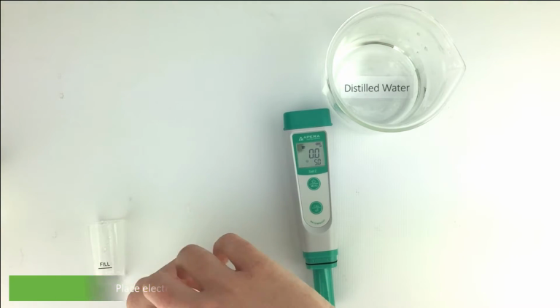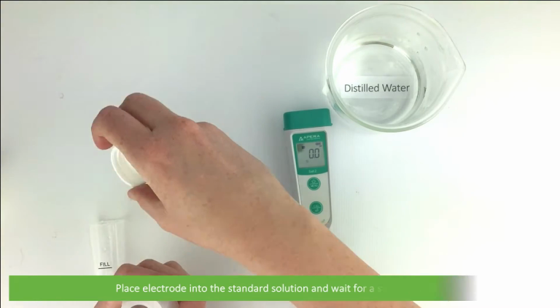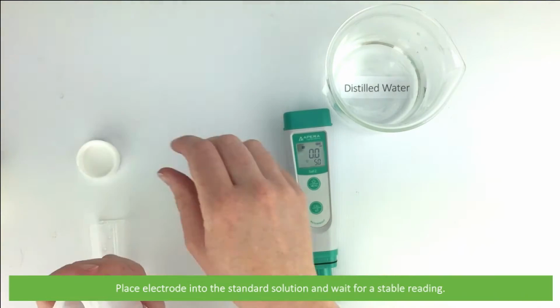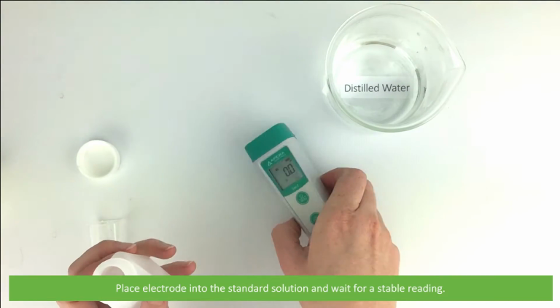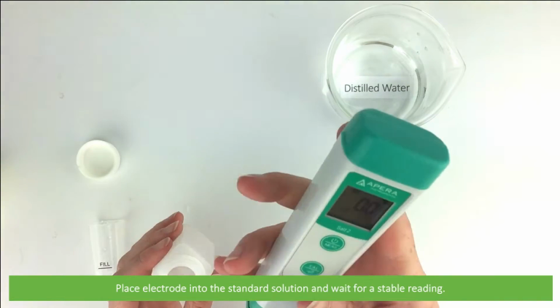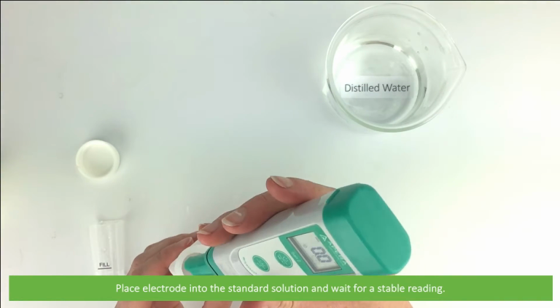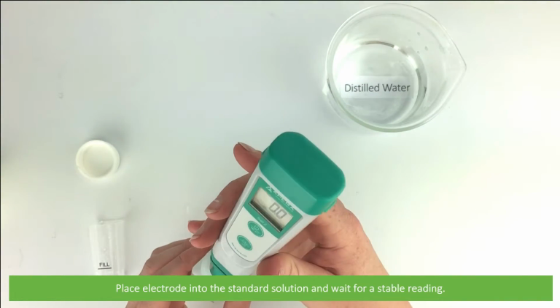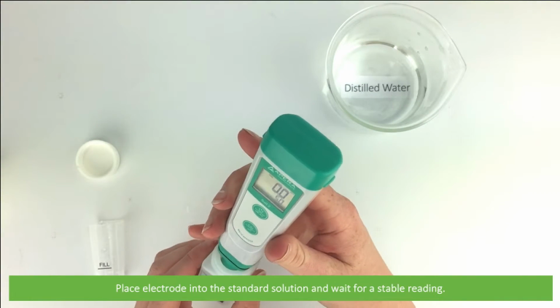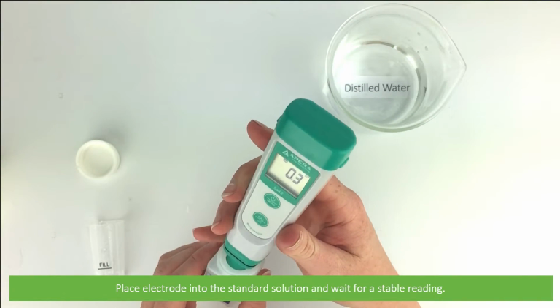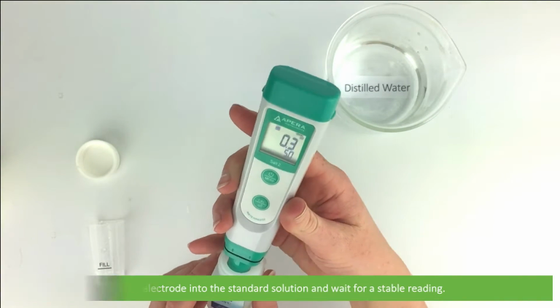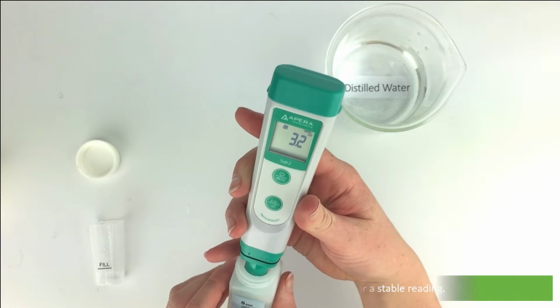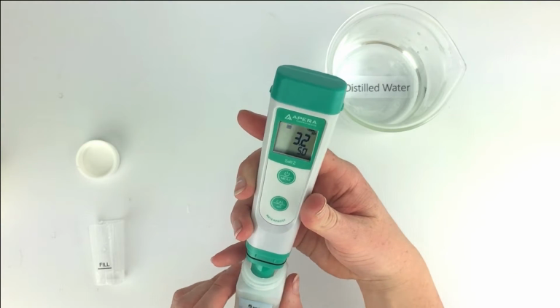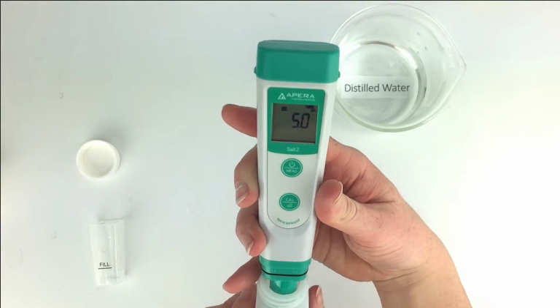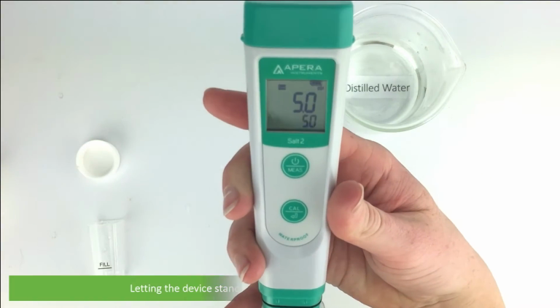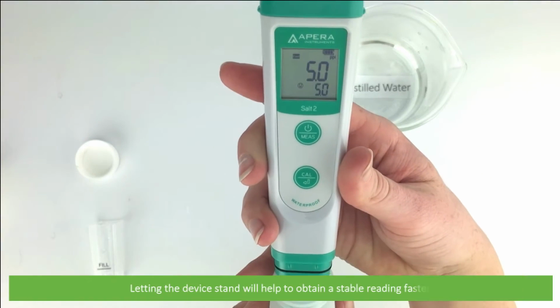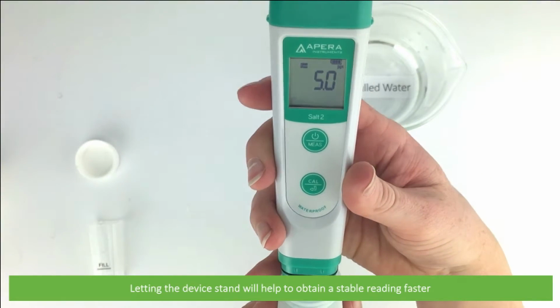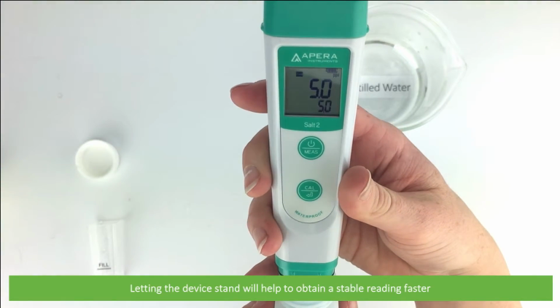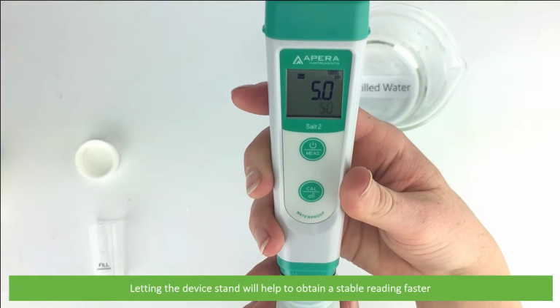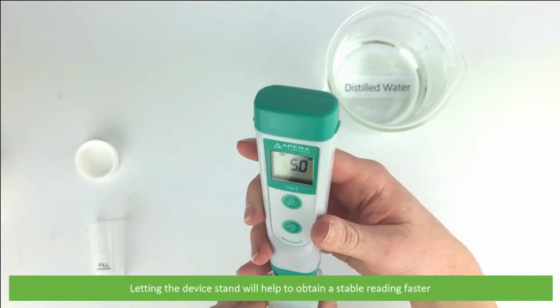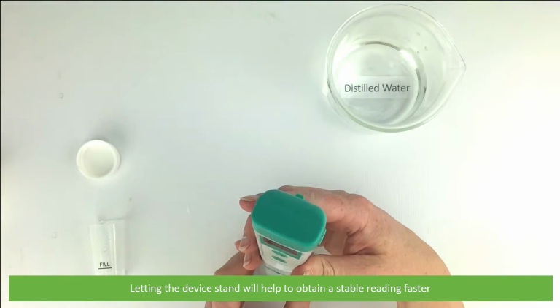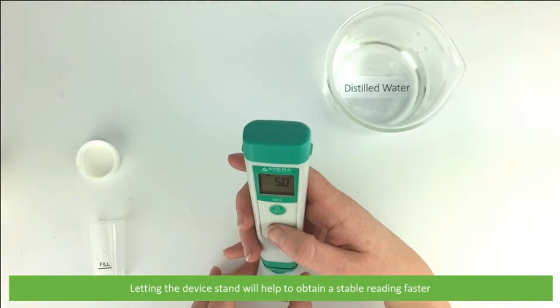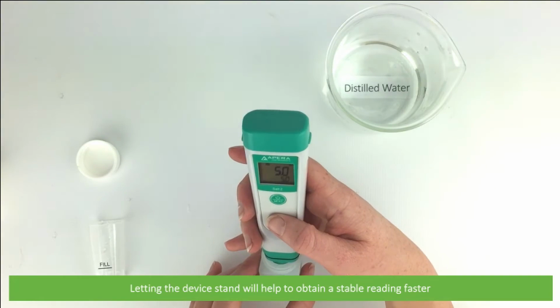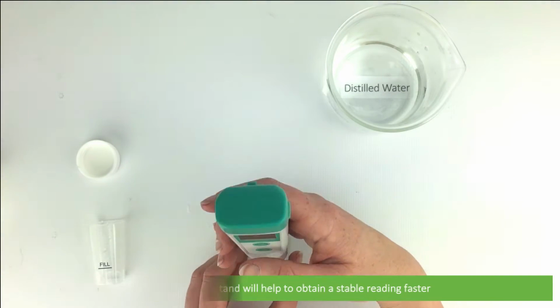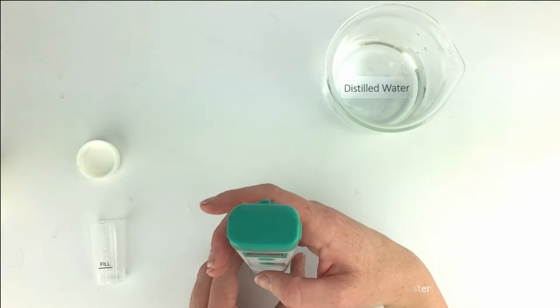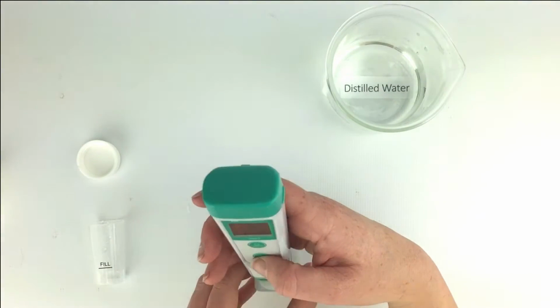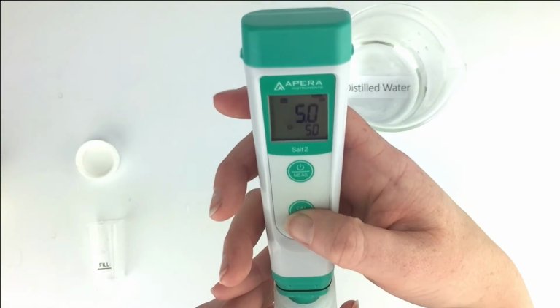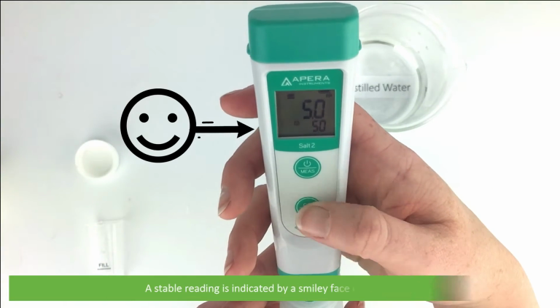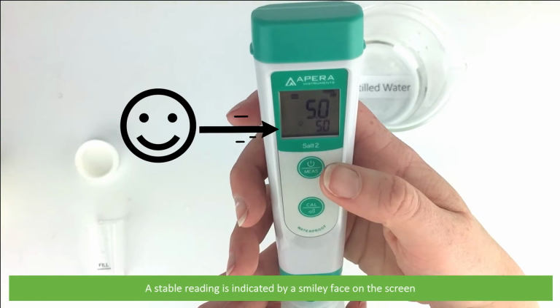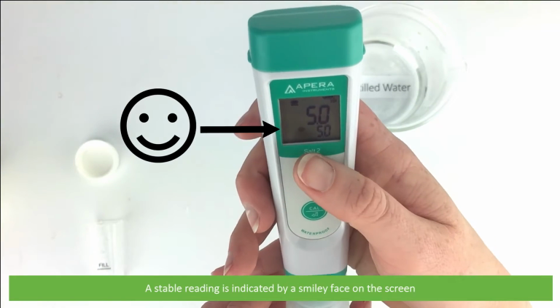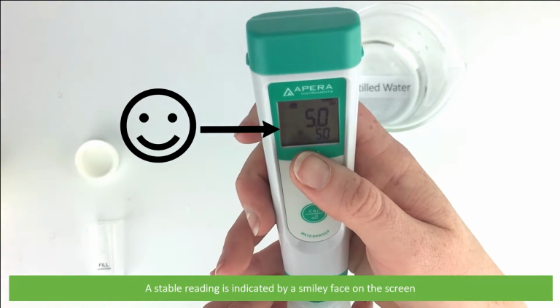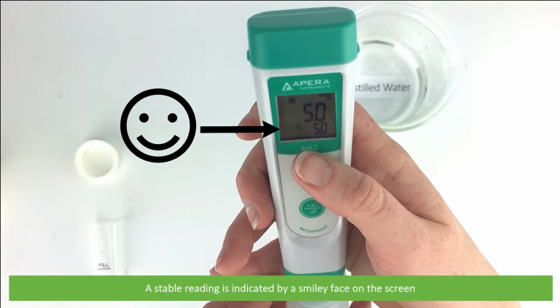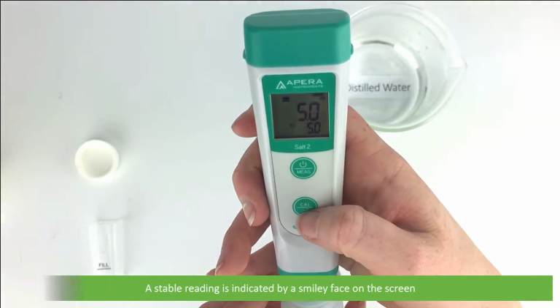Place the electrode into the standard solution and wait for a stable reading. Leaving the device to free stand will help obtain a stable reading faster. A stable reading is indicated by a smiley face on the screen.